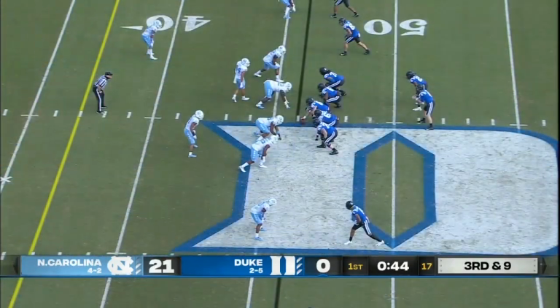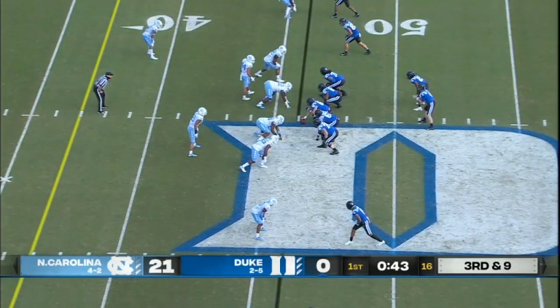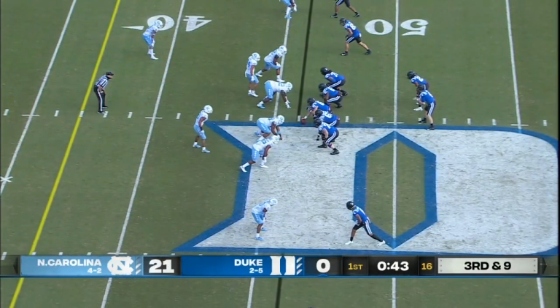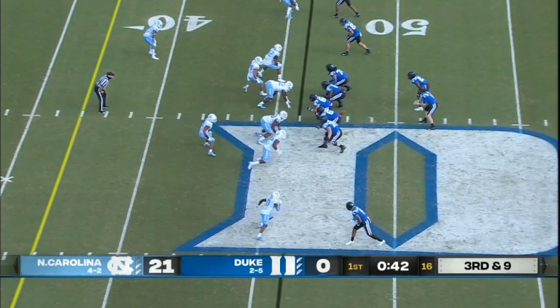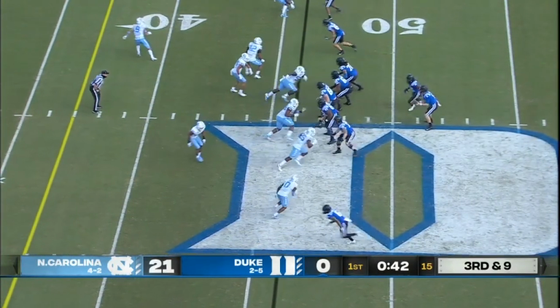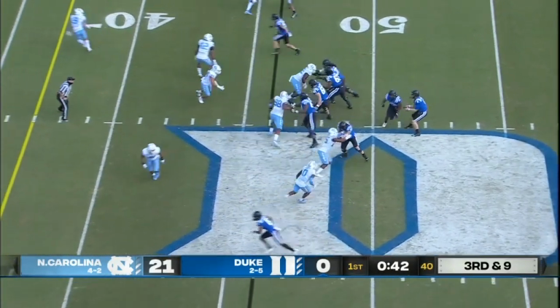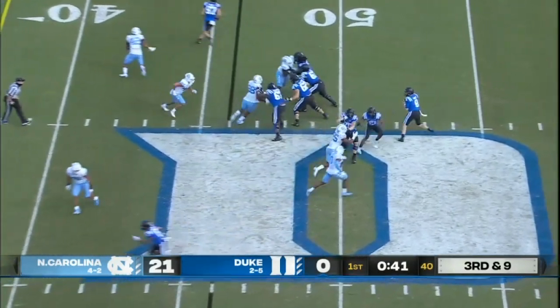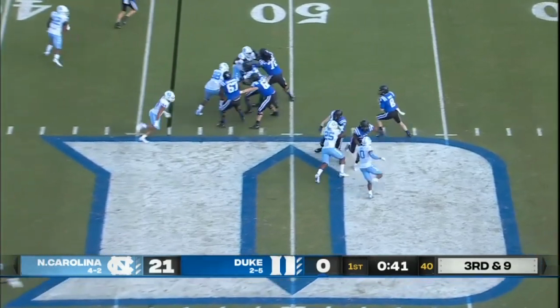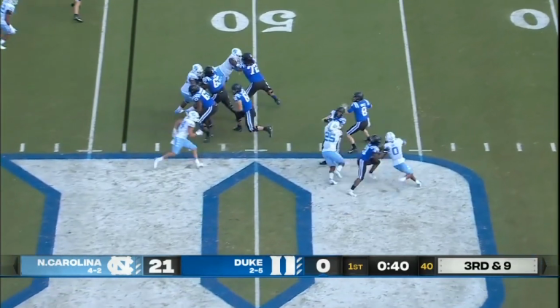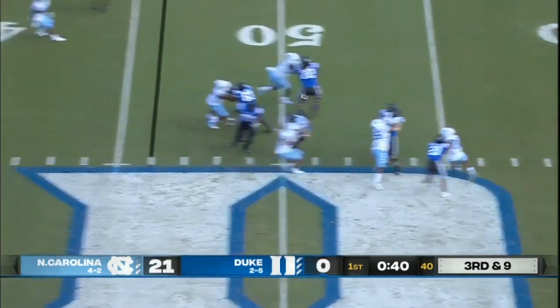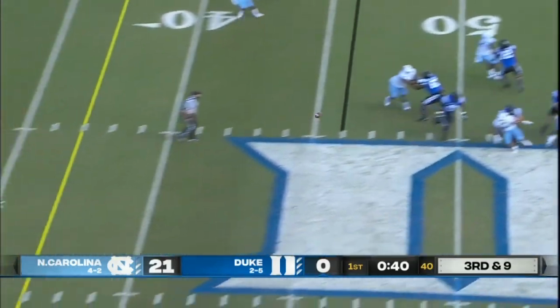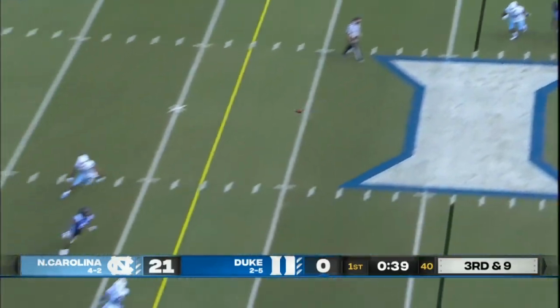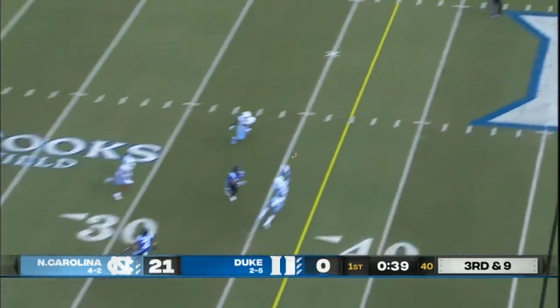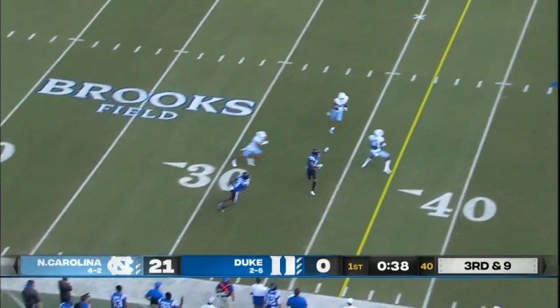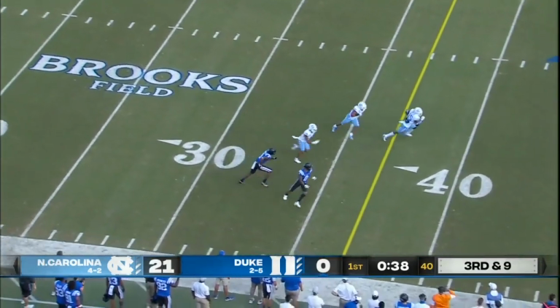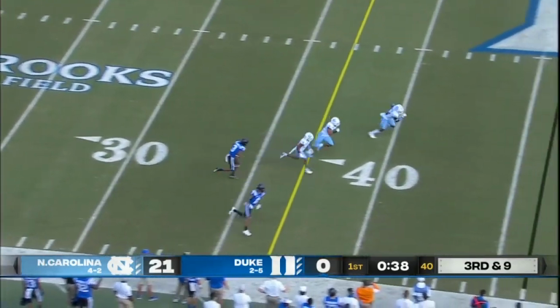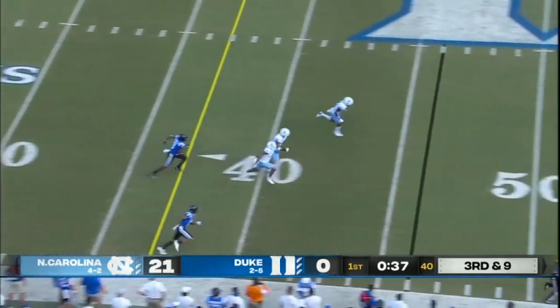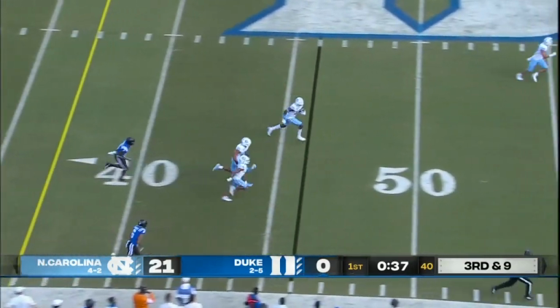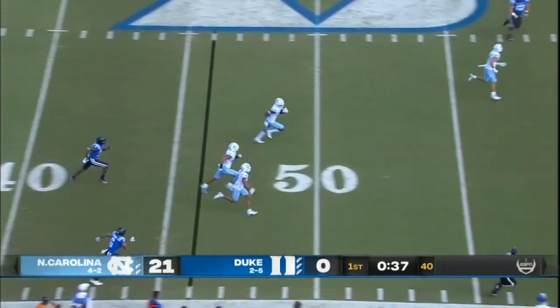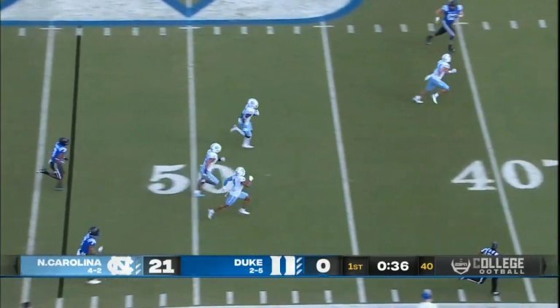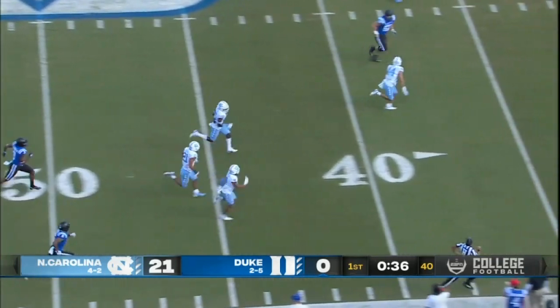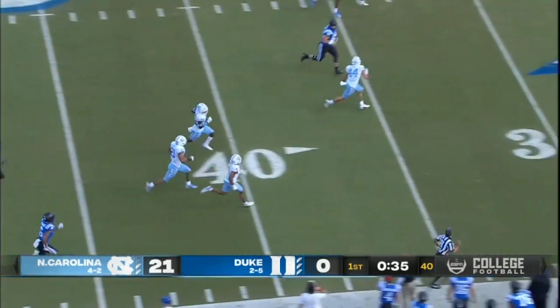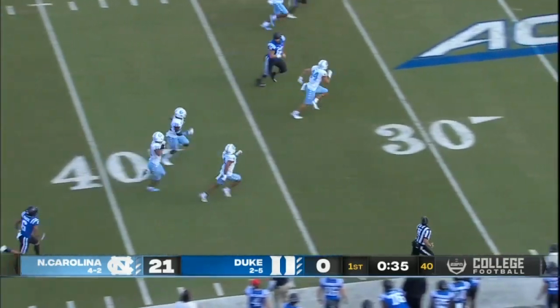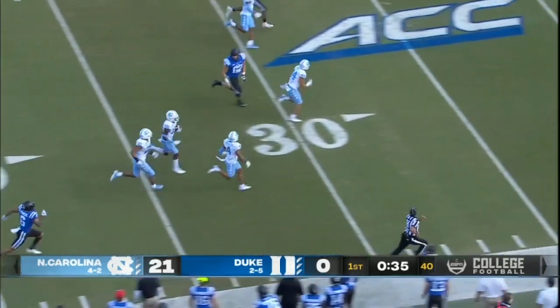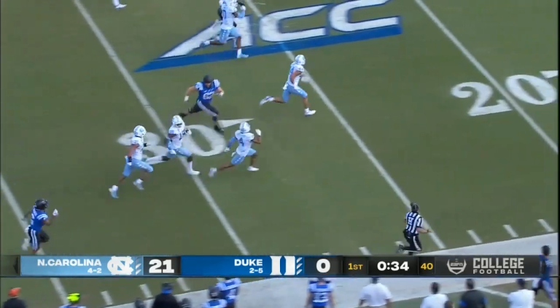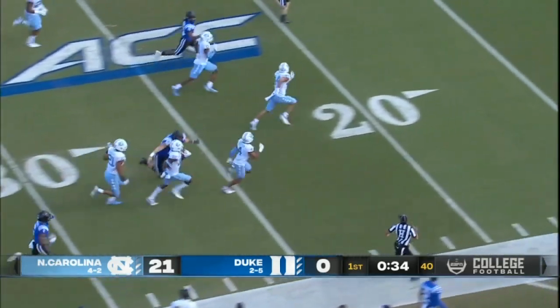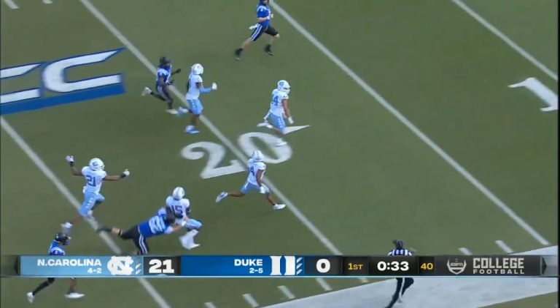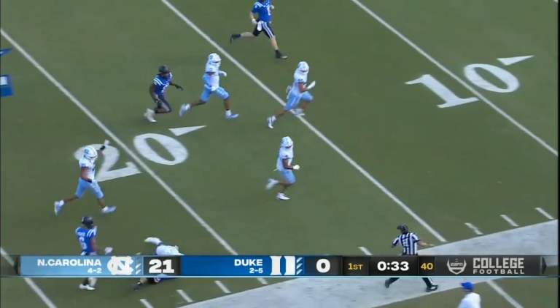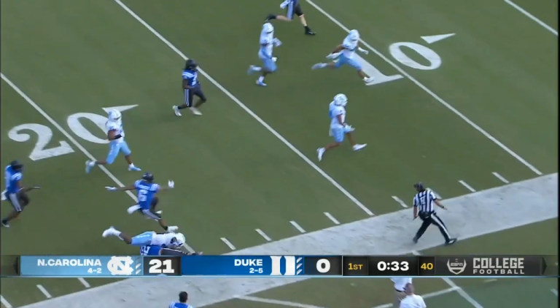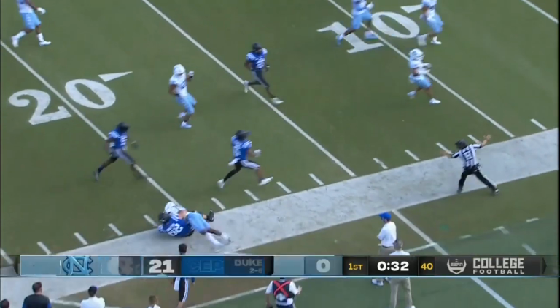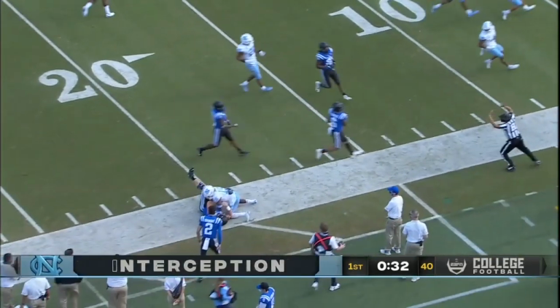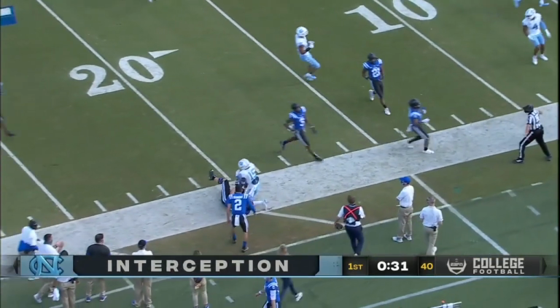Bryce with two receivers to either side of the line, will throw, lets it go, coming near side — intercepted. Day-Day Hollins with a lot of room, coming to the near side. He's at the 30, 25, and is dropped down.